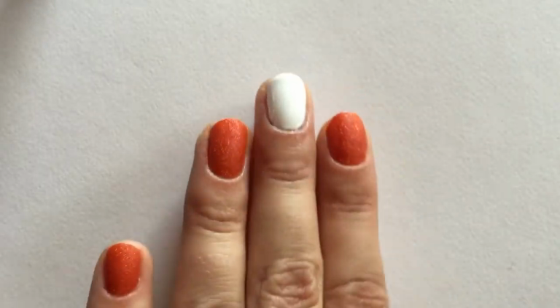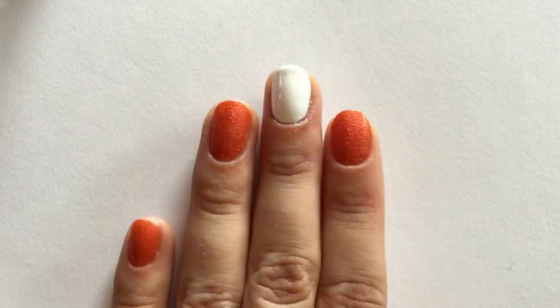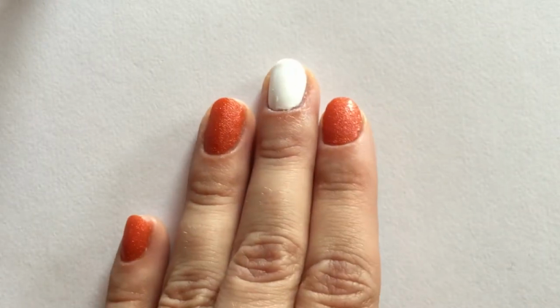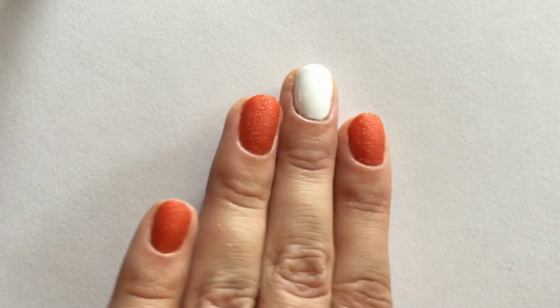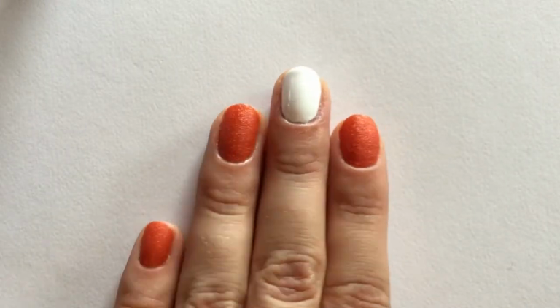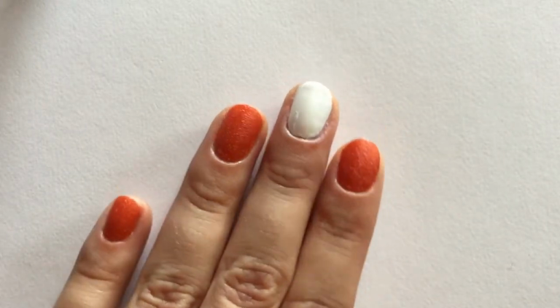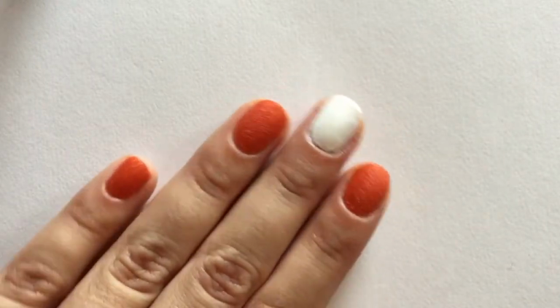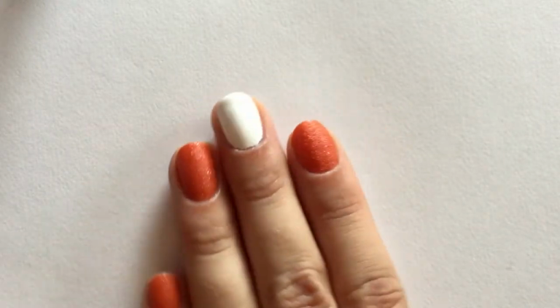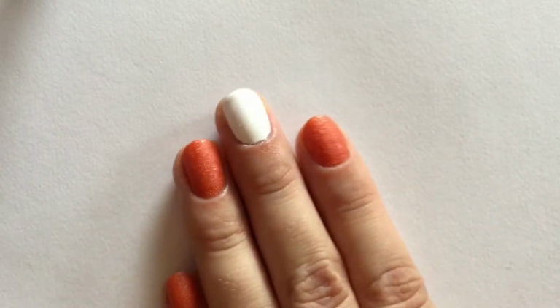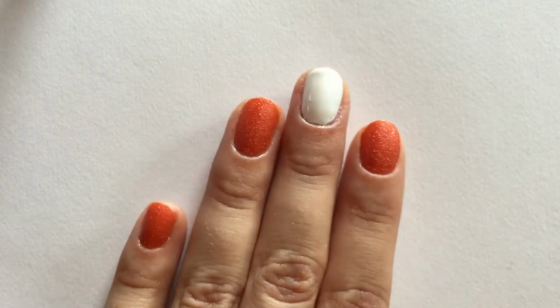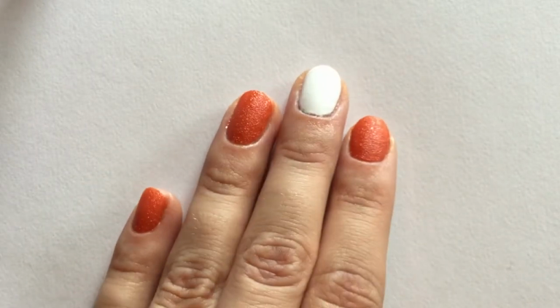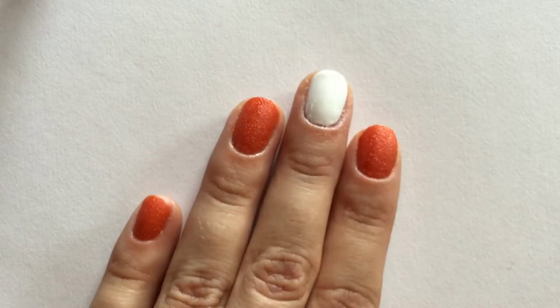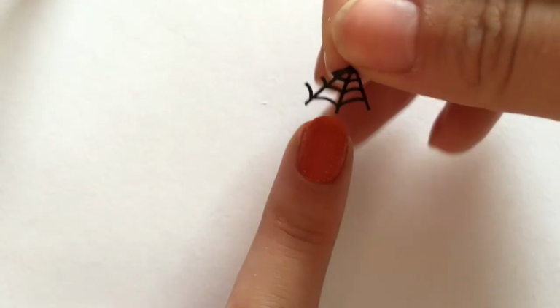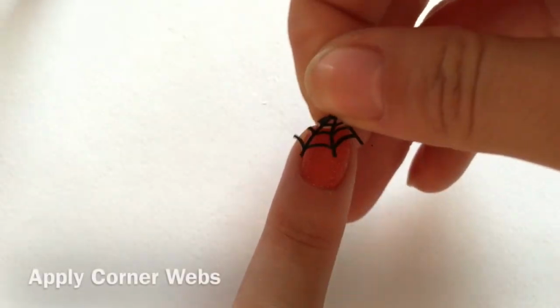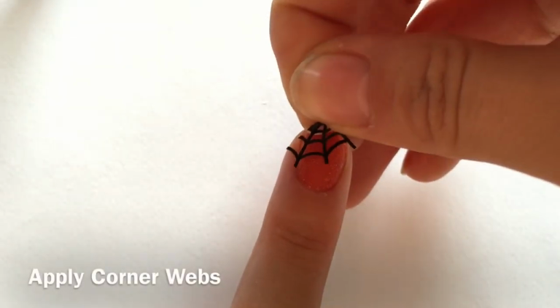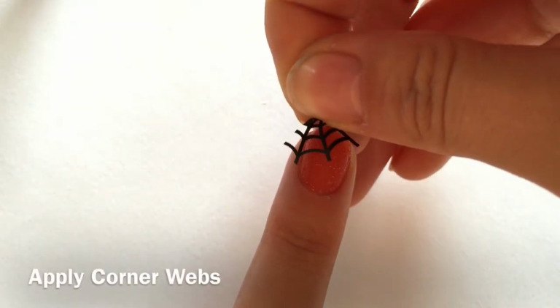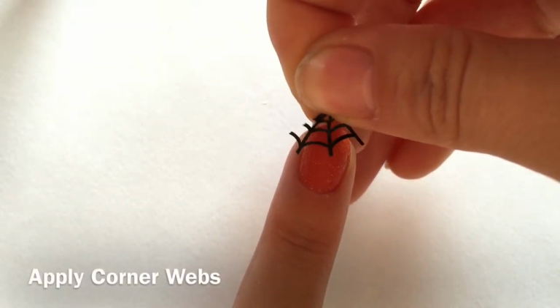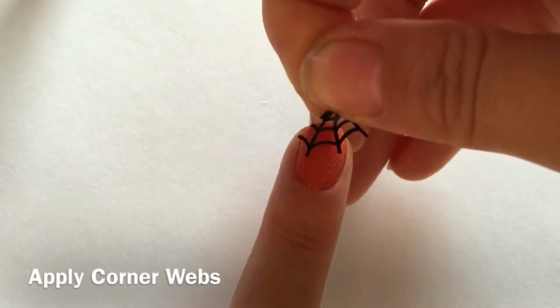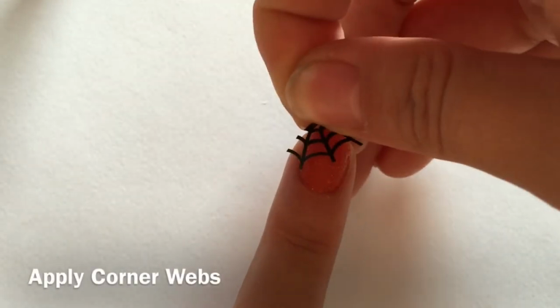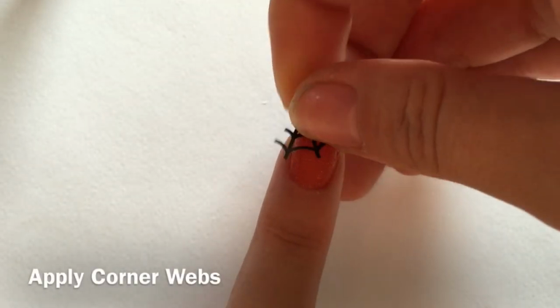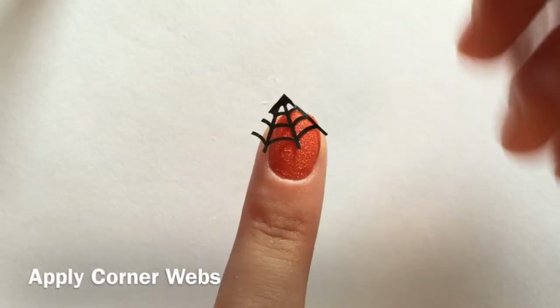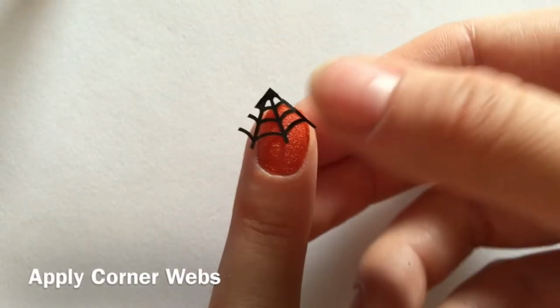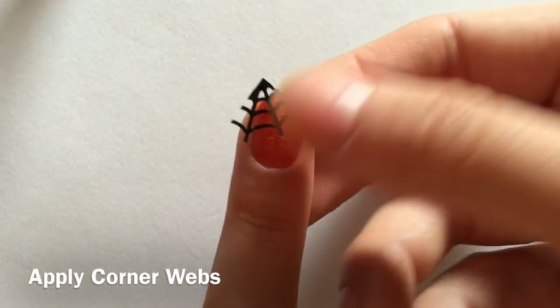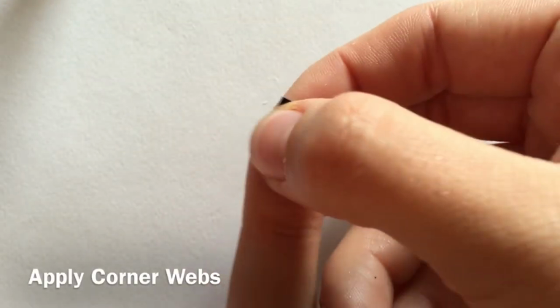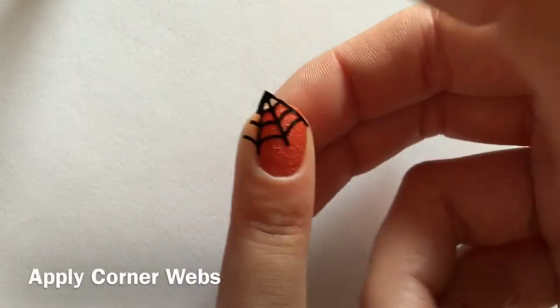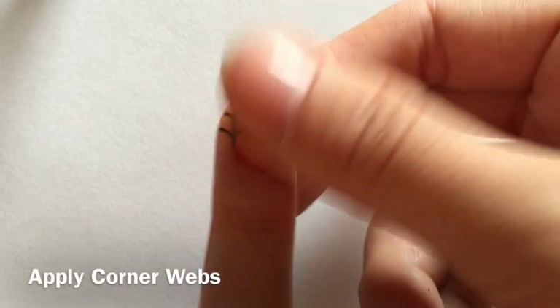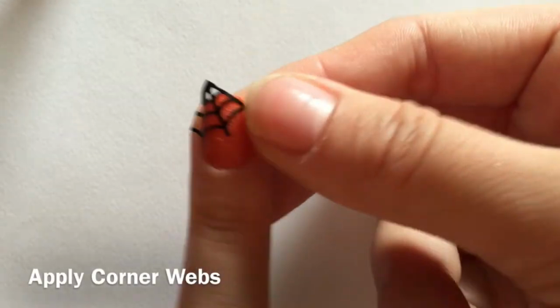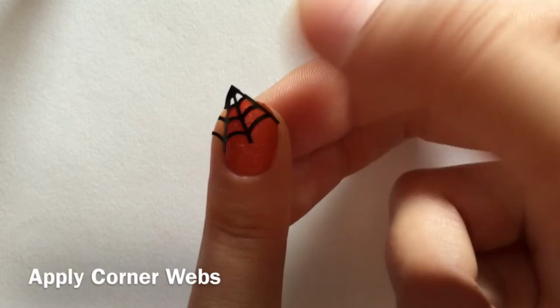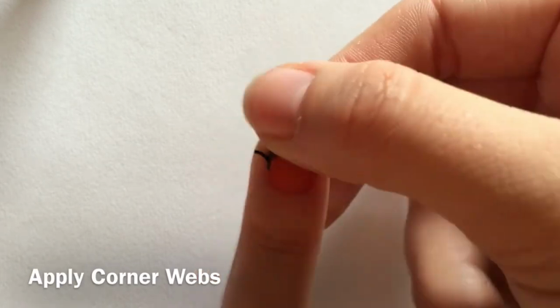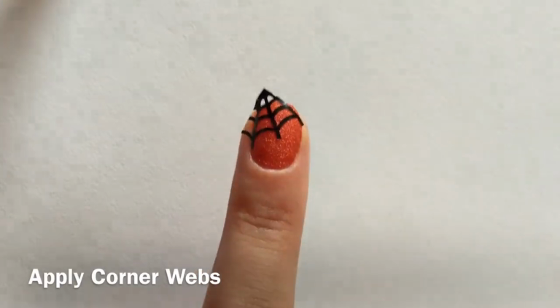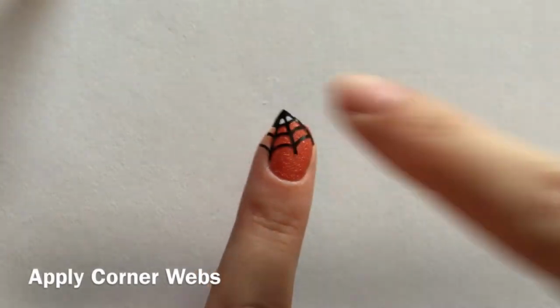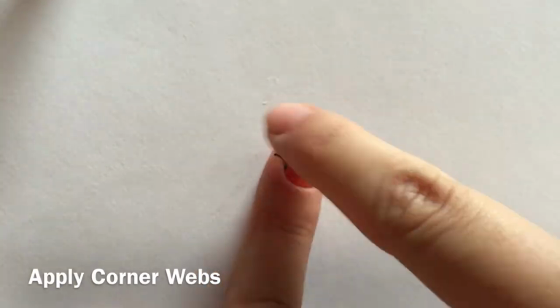Voila! Here they are, all cleaned up. Now we can apply our corner spiderwebs — push them down and remove the excess with cuticle nippers.